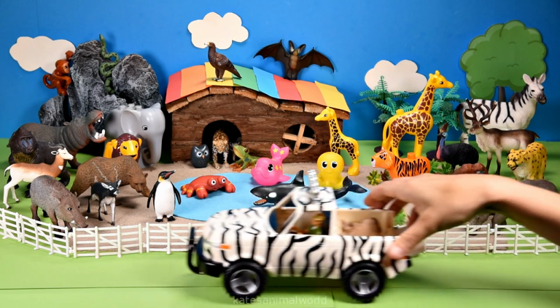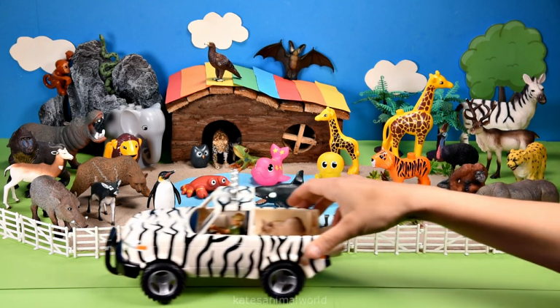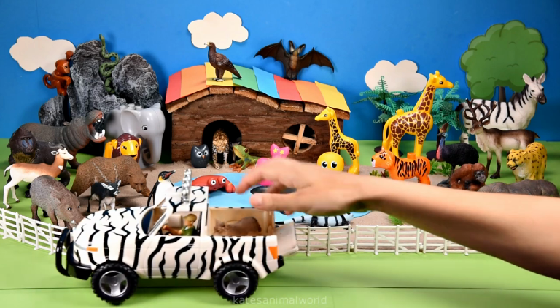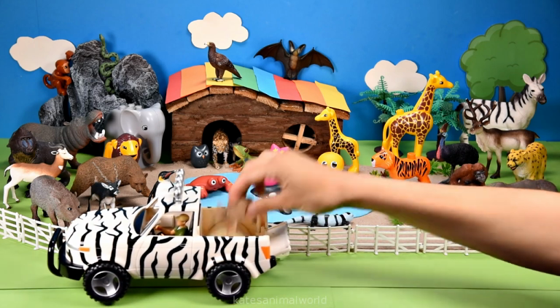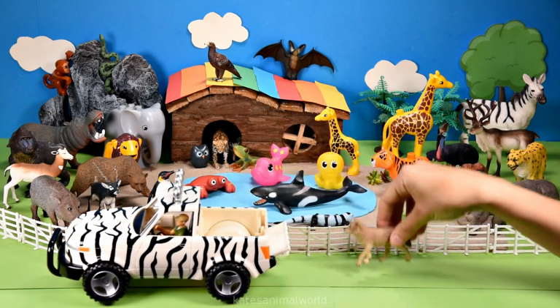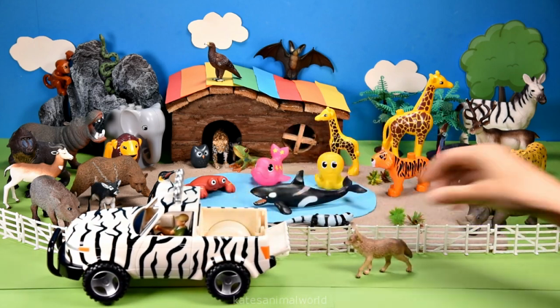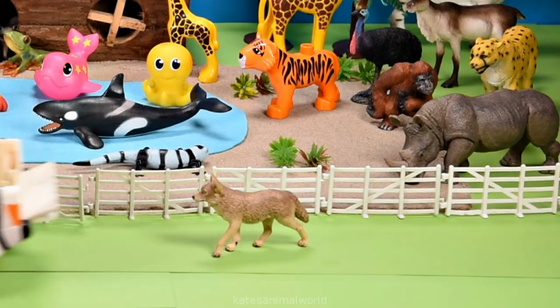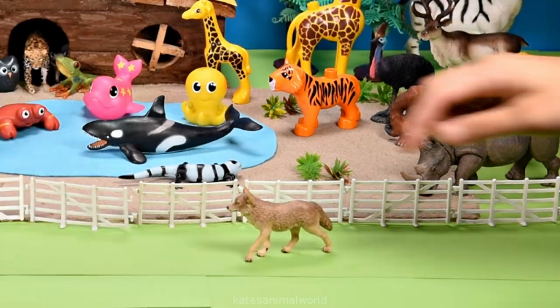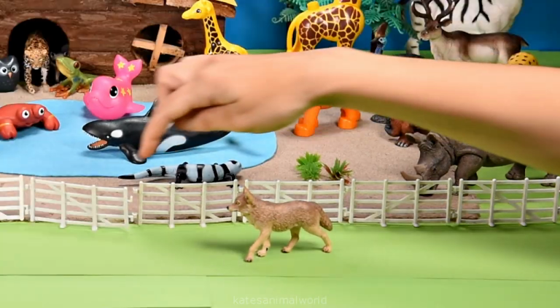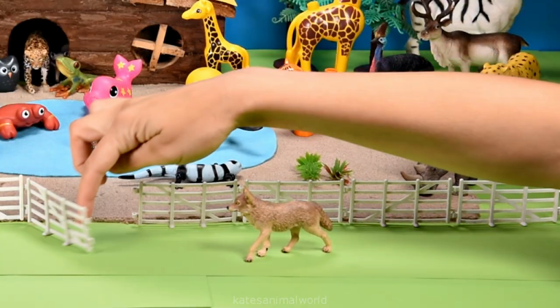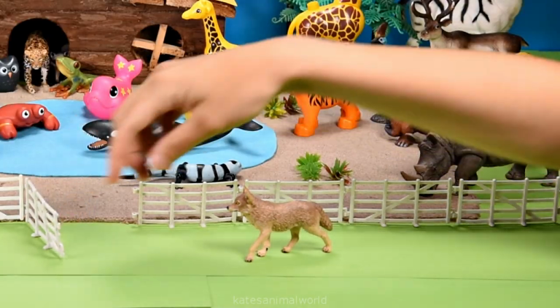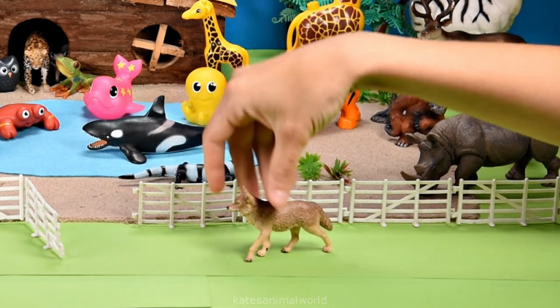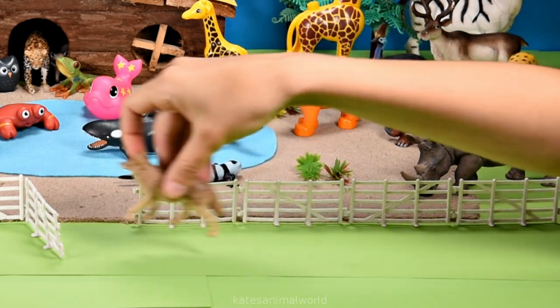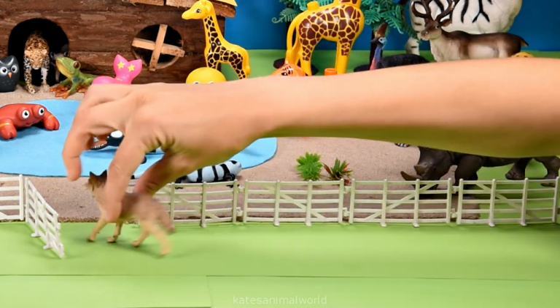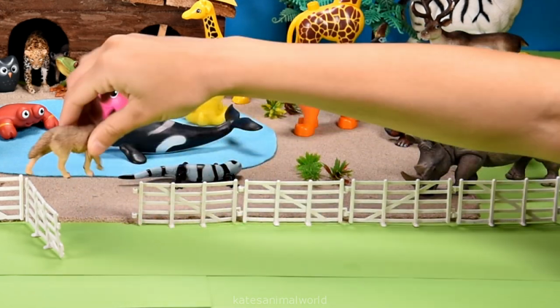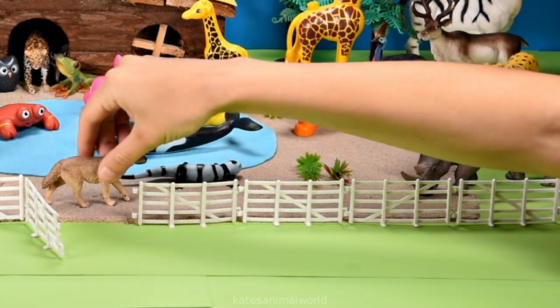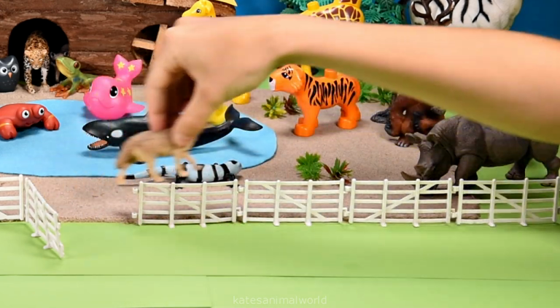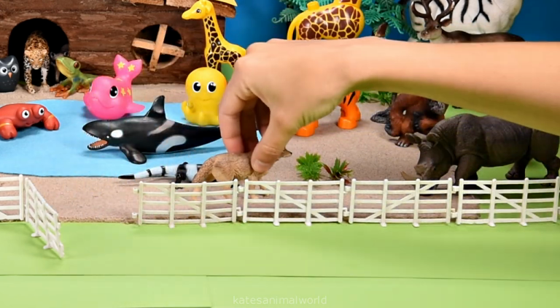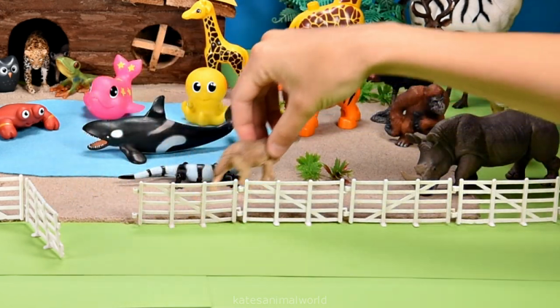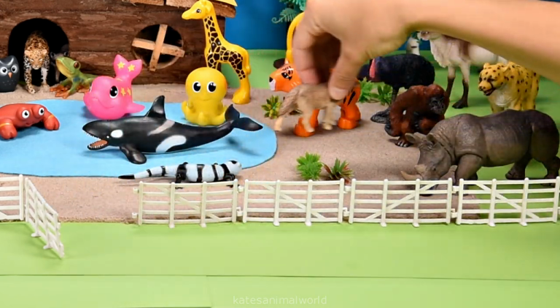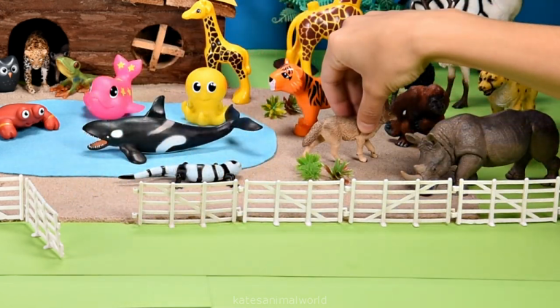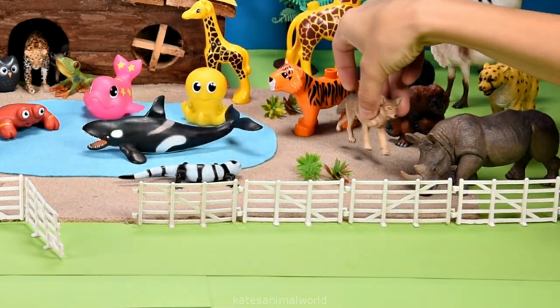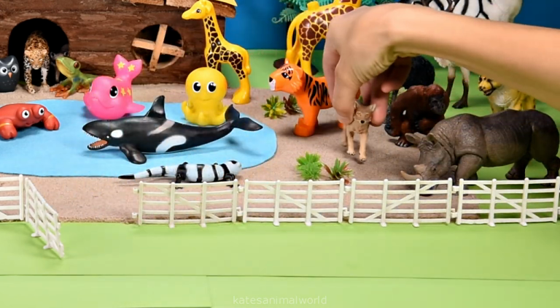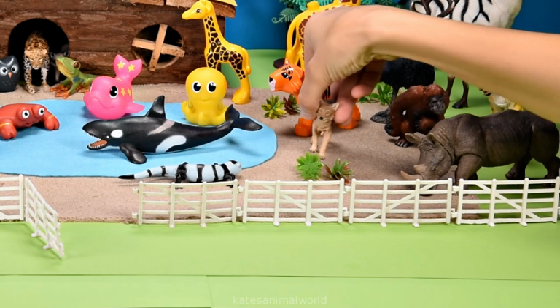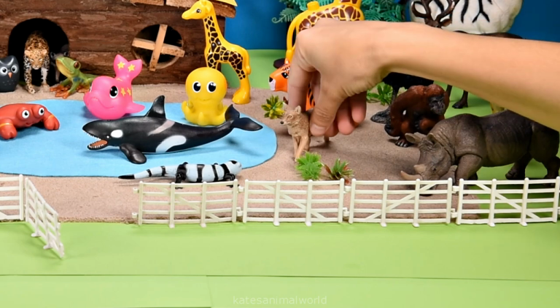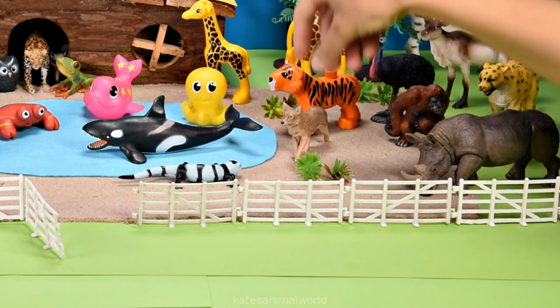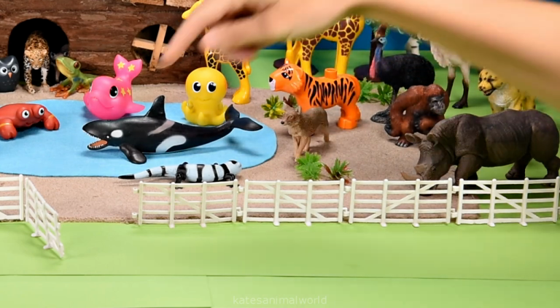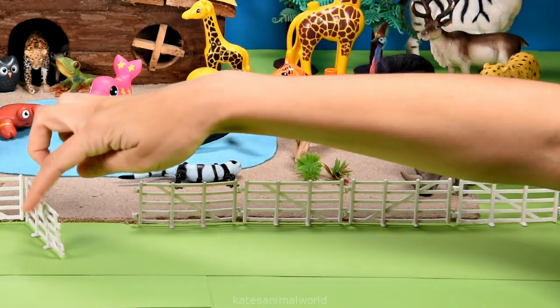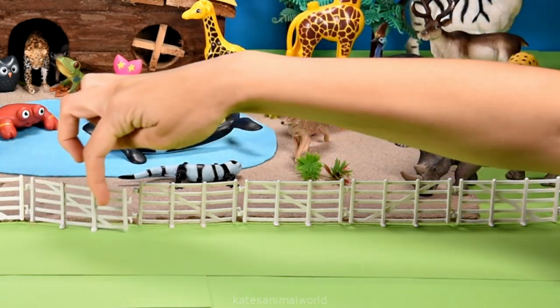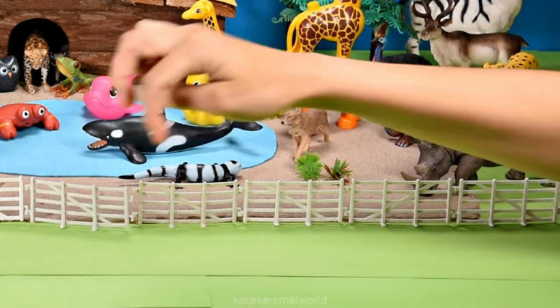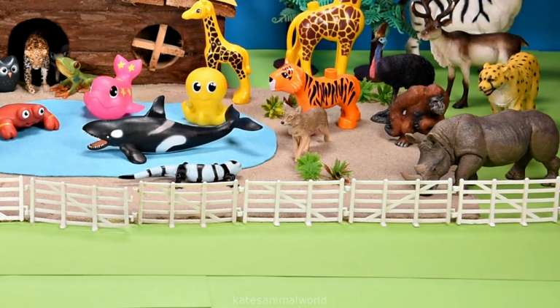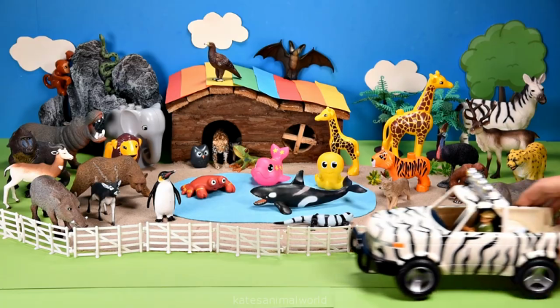Who's in the back? It's a jackal. Jackals can be found in southeastern Europe, Asia, and Africa. Don't forget to close the gate.